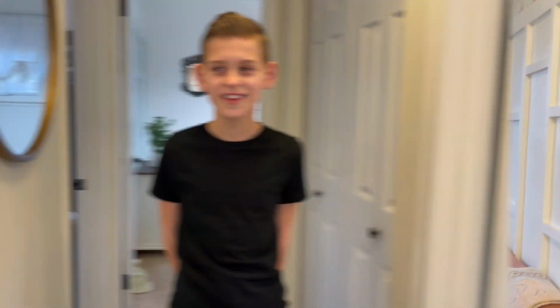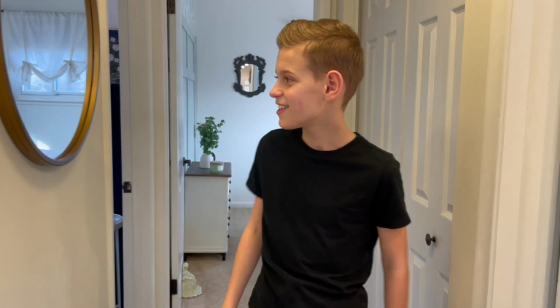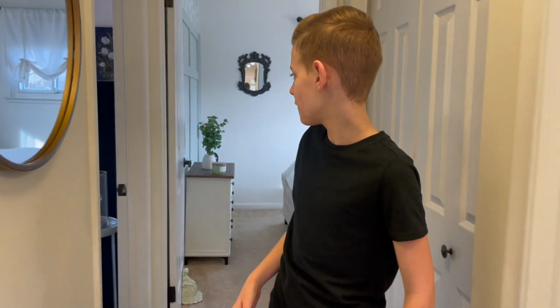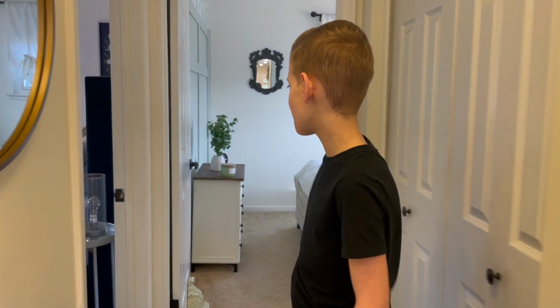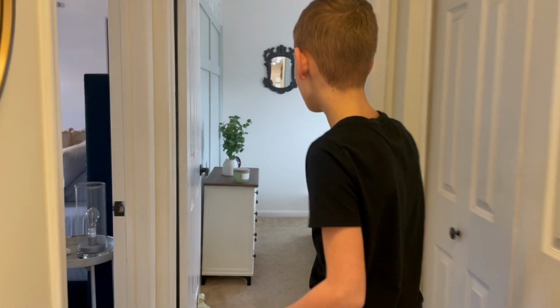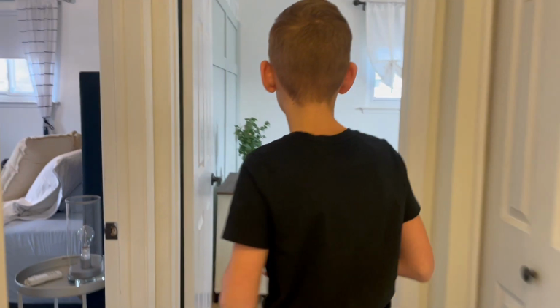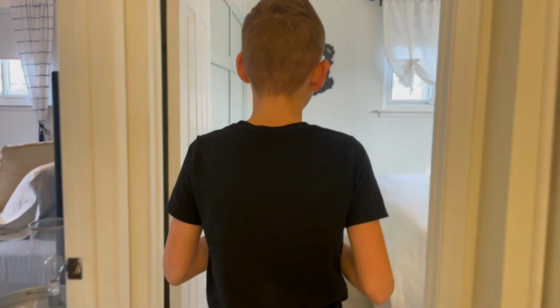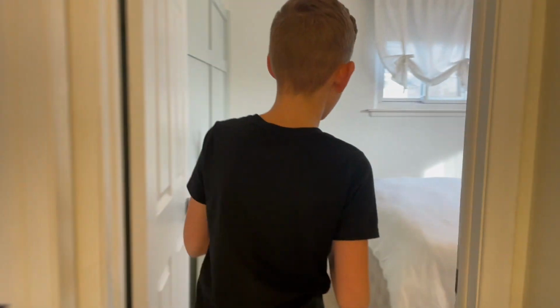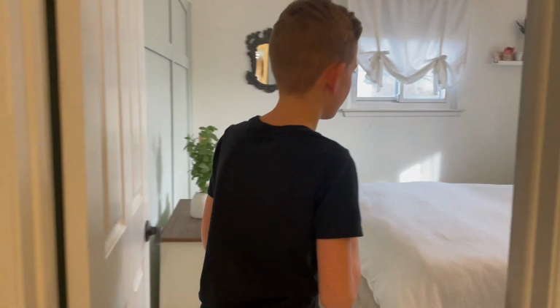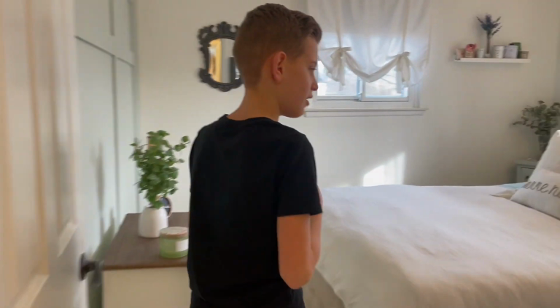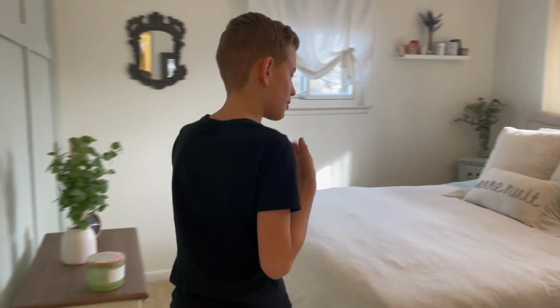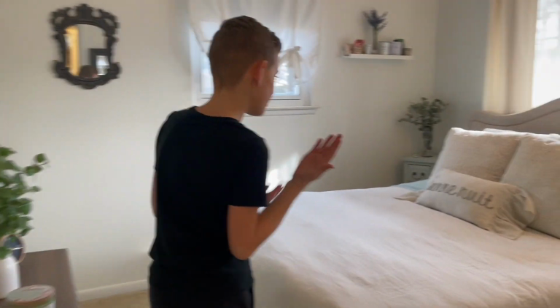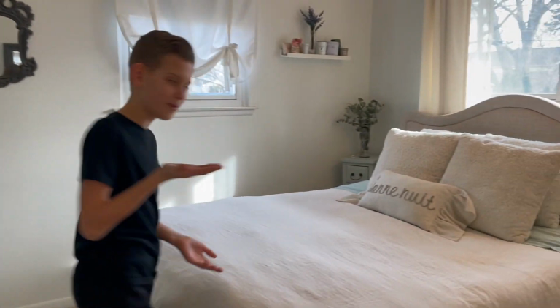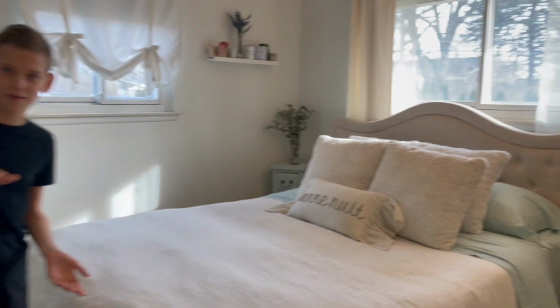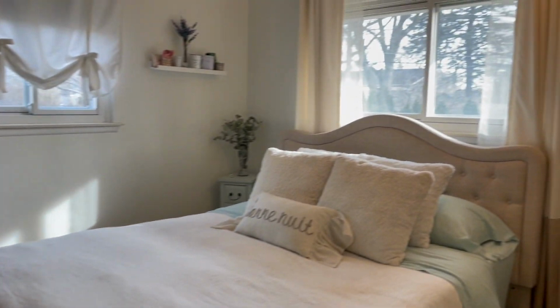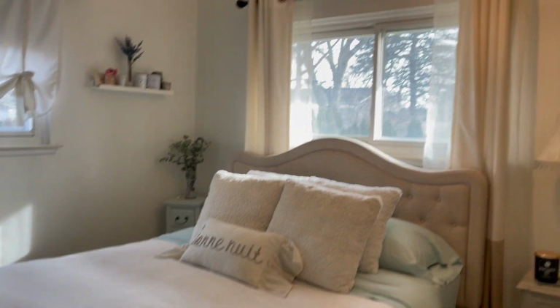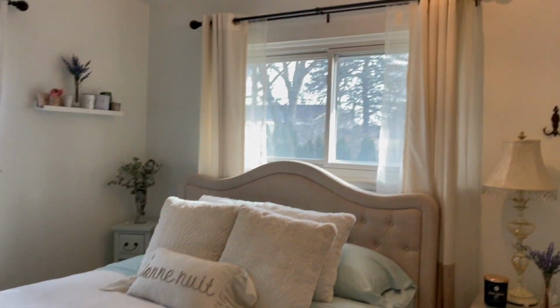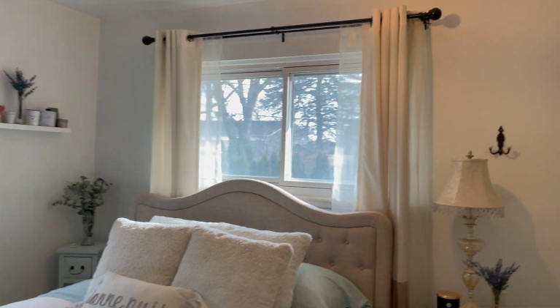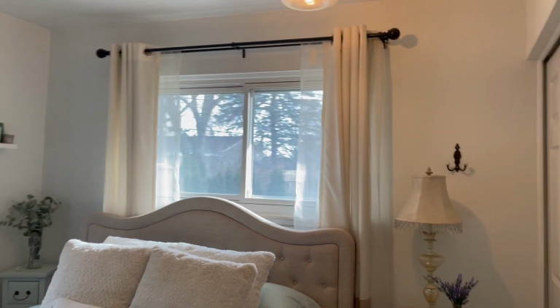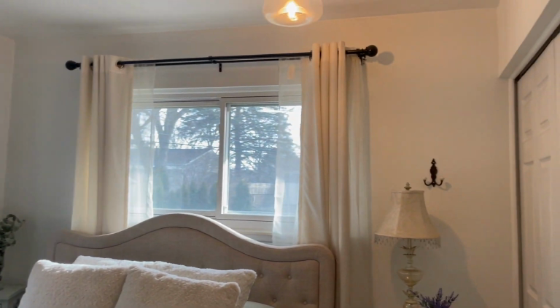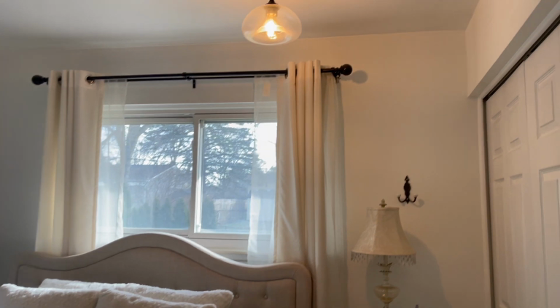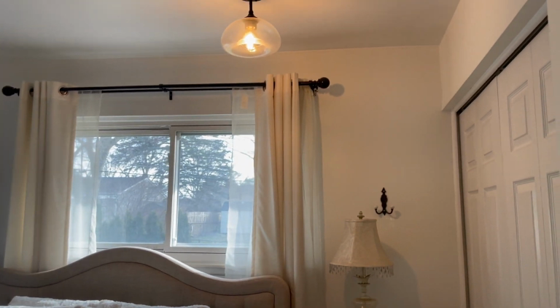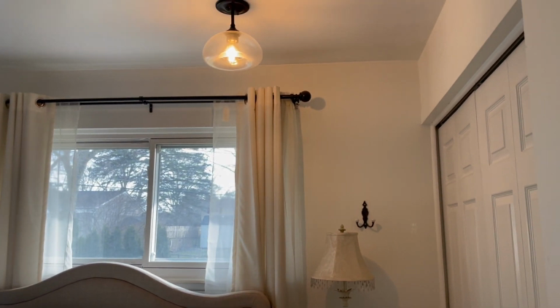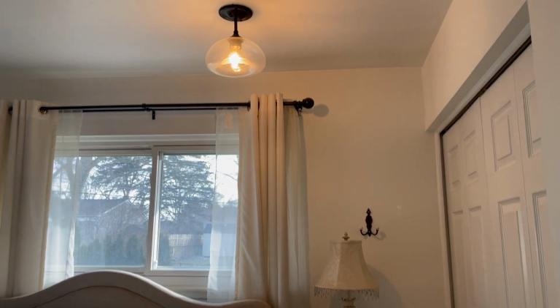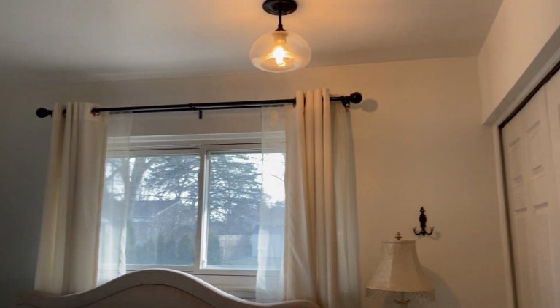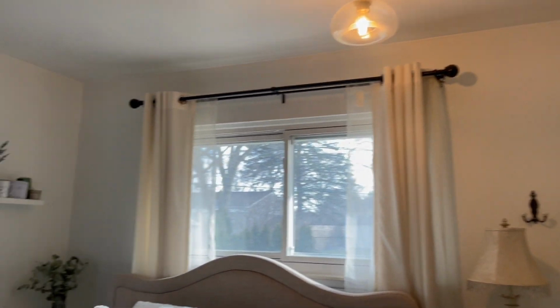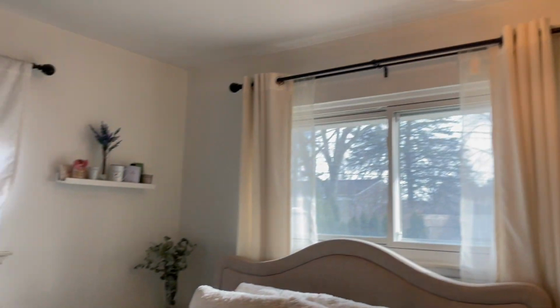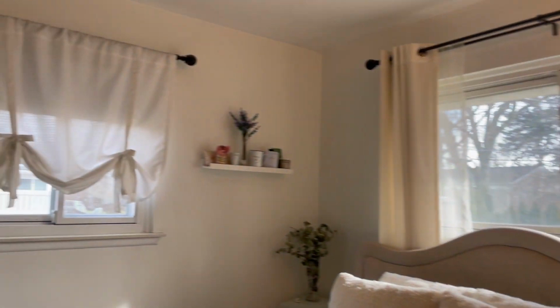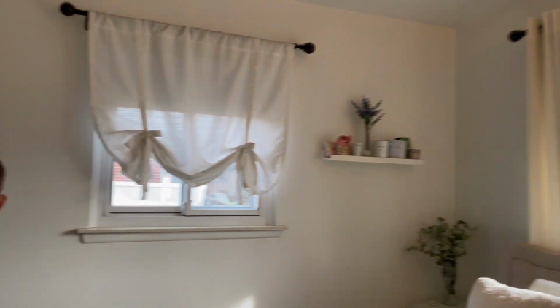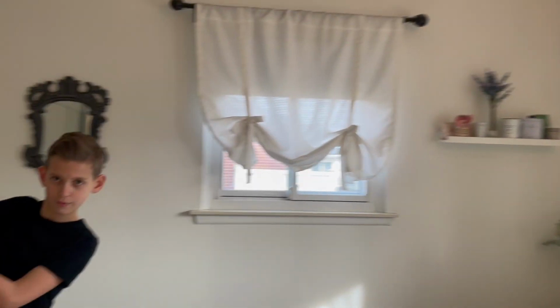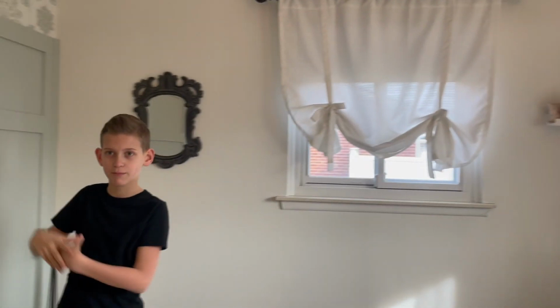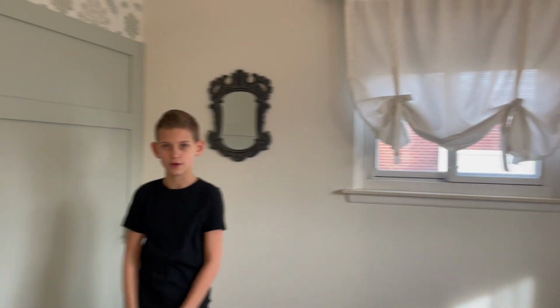Down this way, we have a secondary bedroom with nice two windows, board and batten, and wallpaper — consistent with the rest of the home.